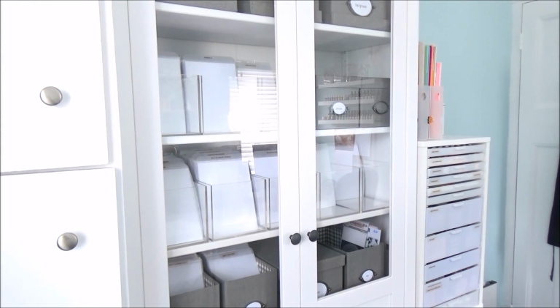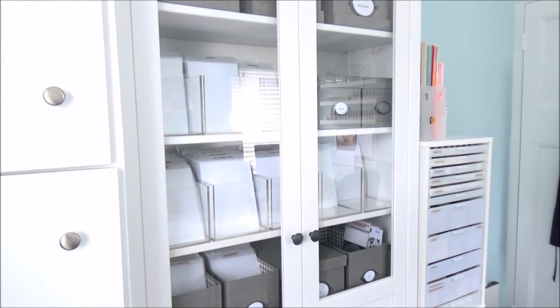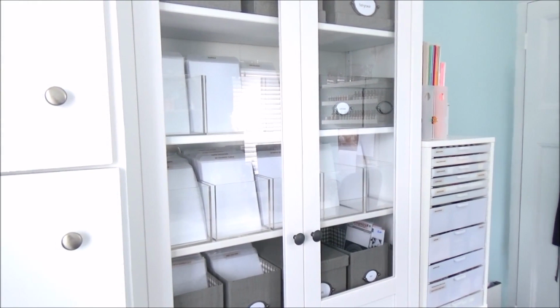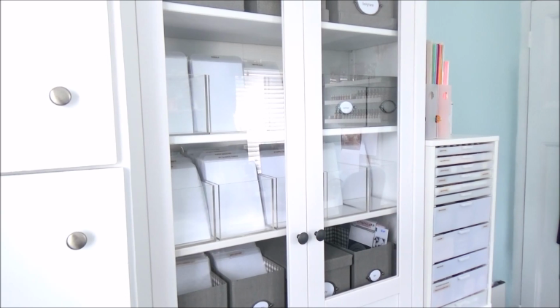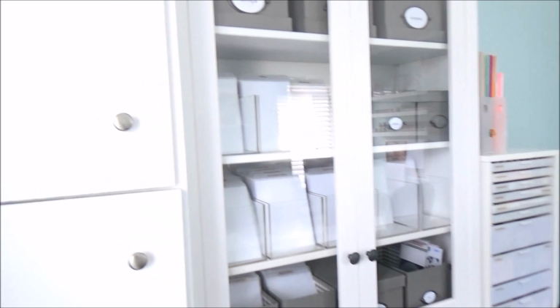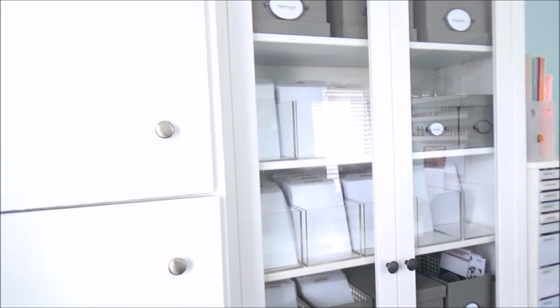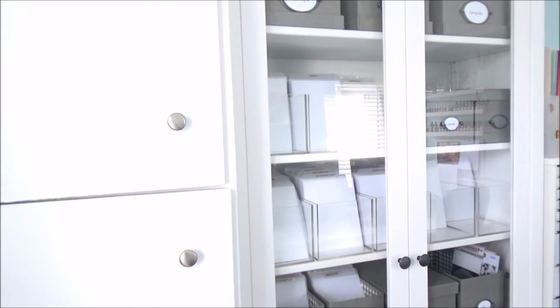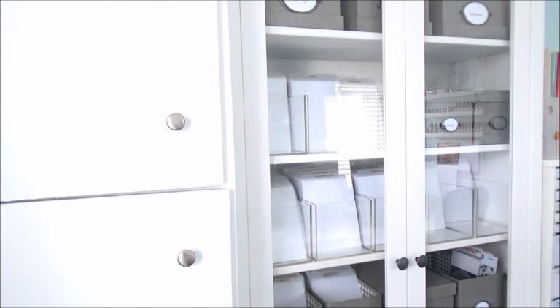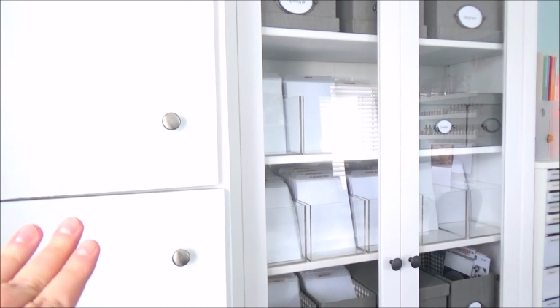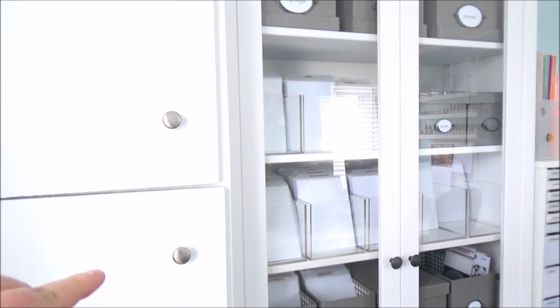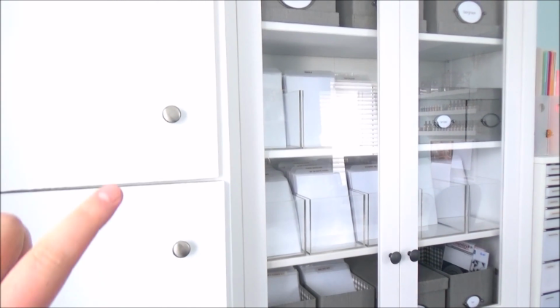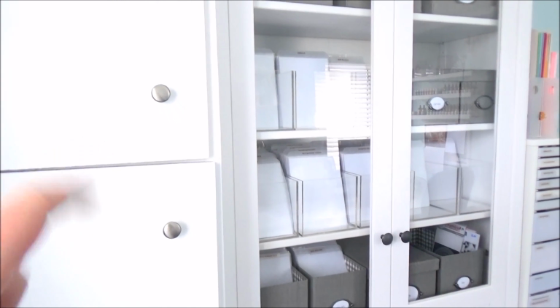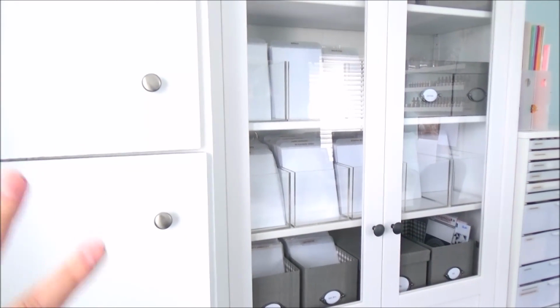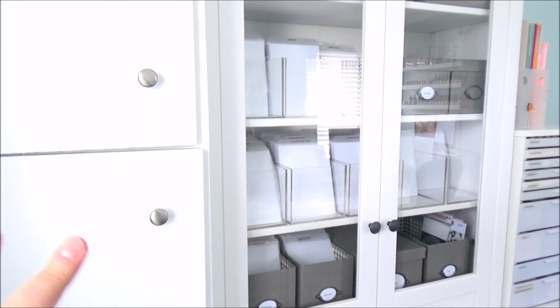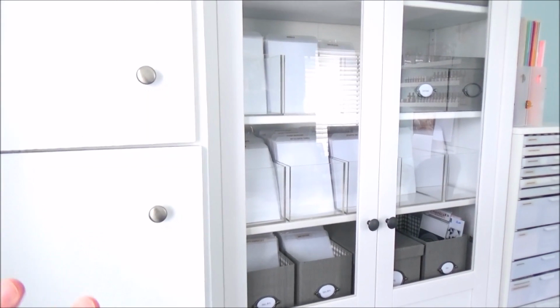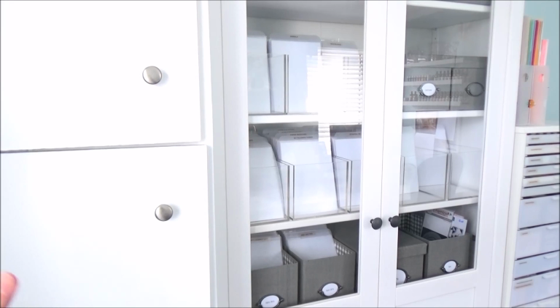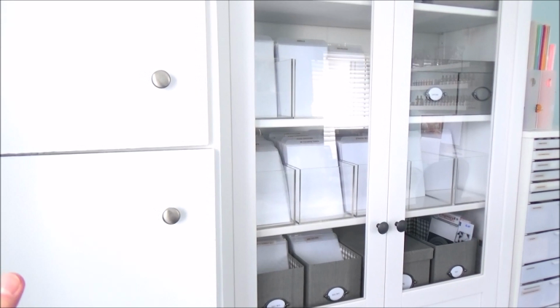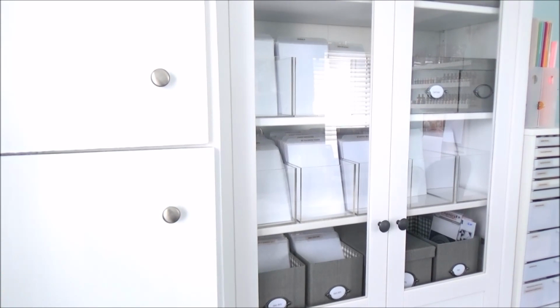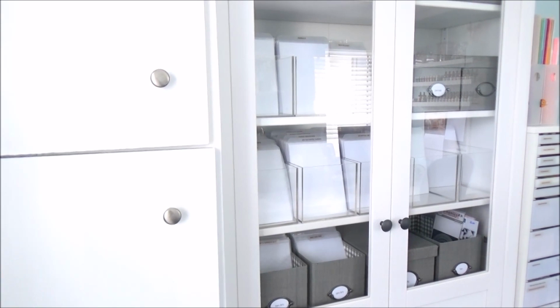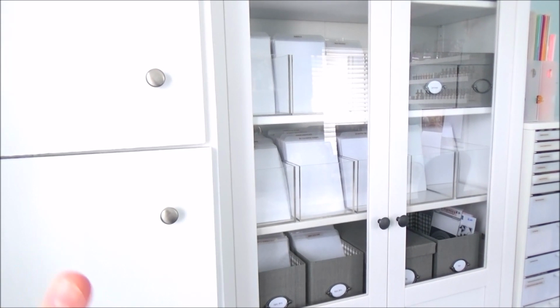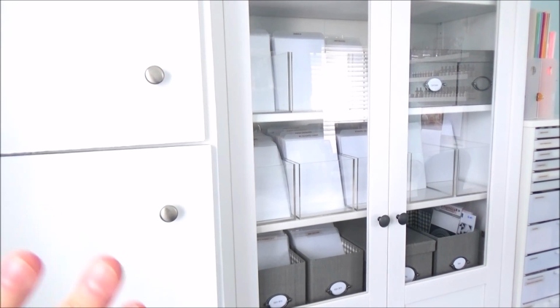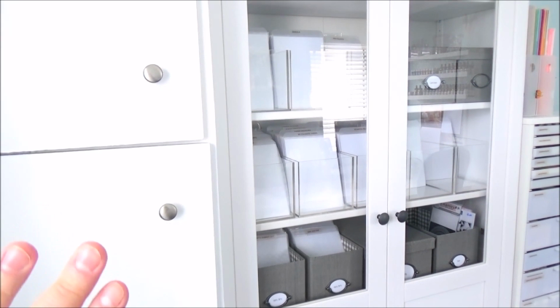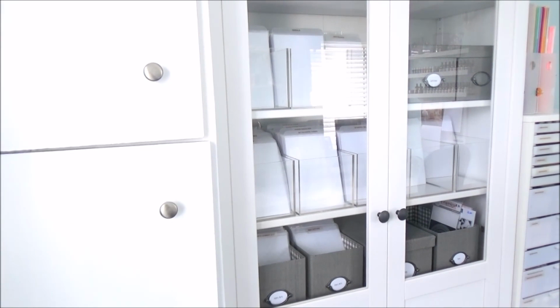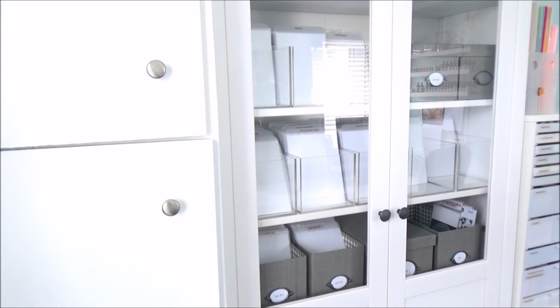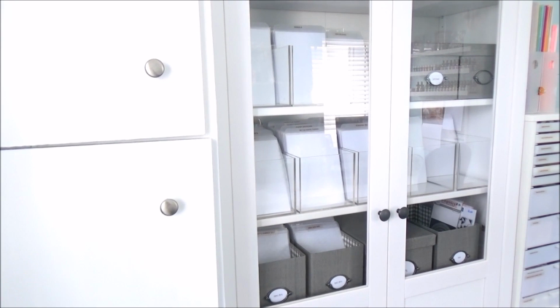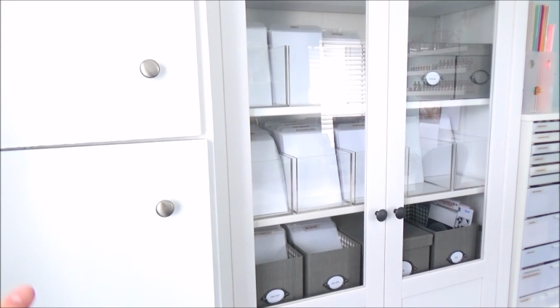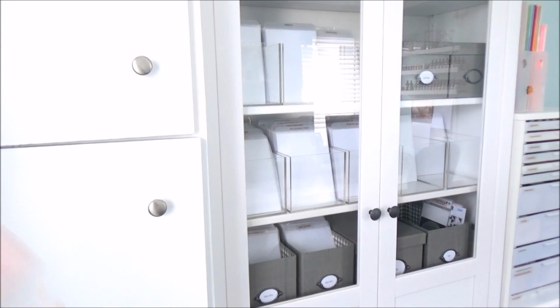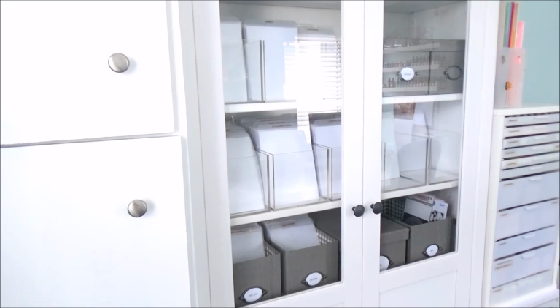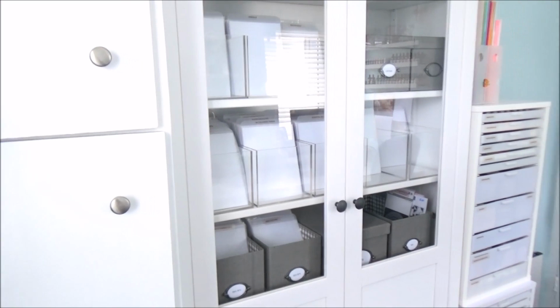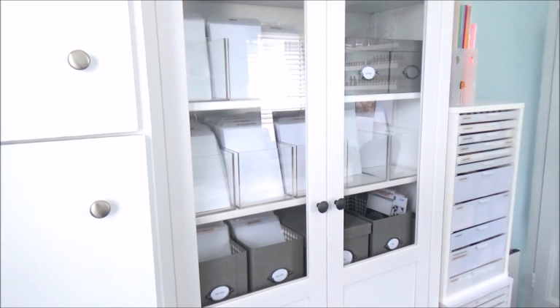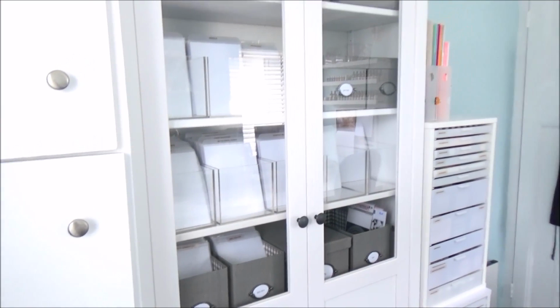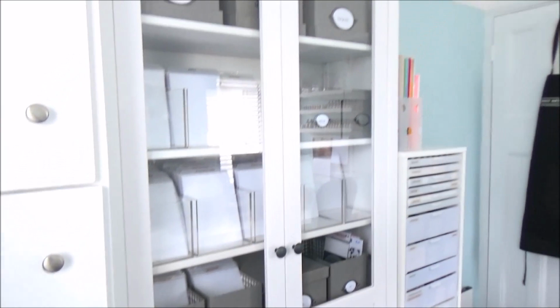Moving on to the other side of my room, I have this built-in cupboard here. I can't actually store anything in it unfortunately, so there's a little bit of wasted space, but there's not much I can do about it.